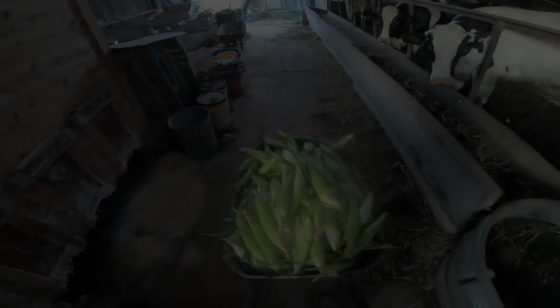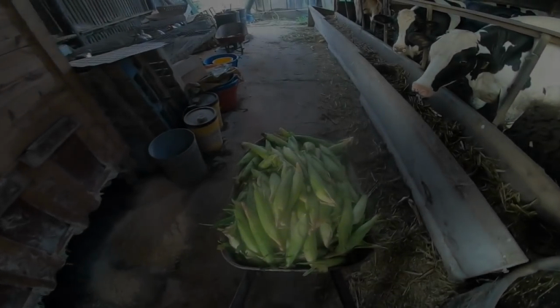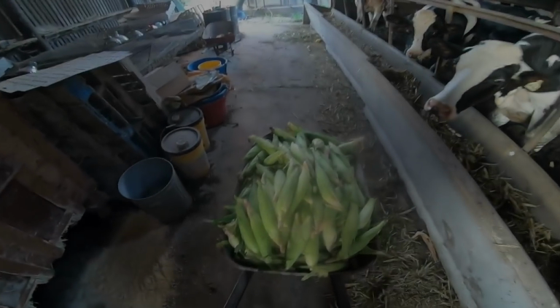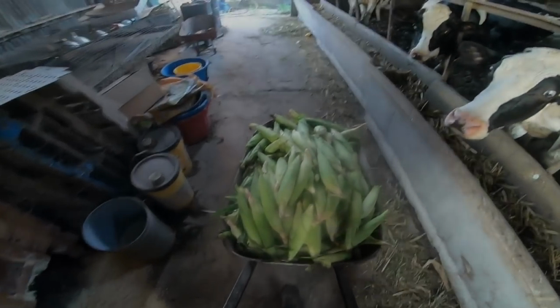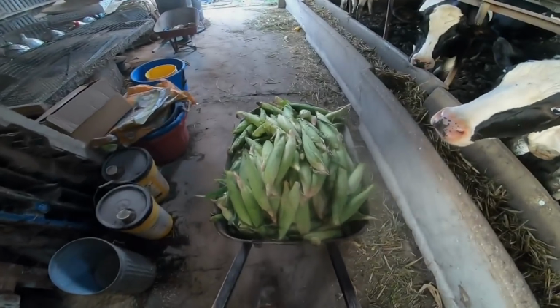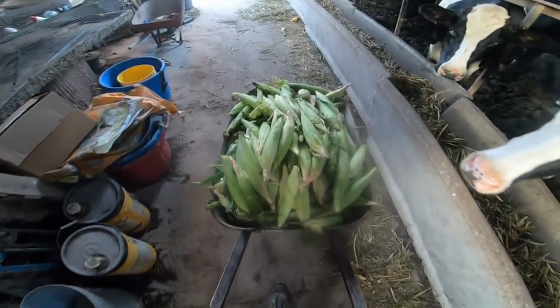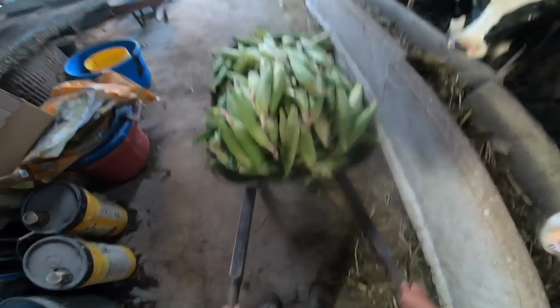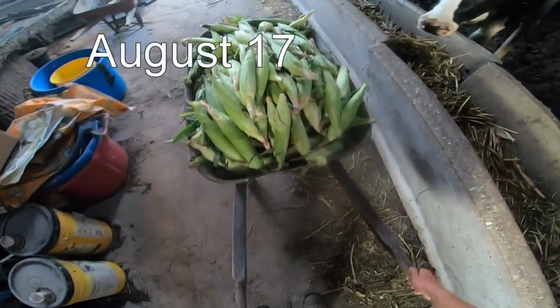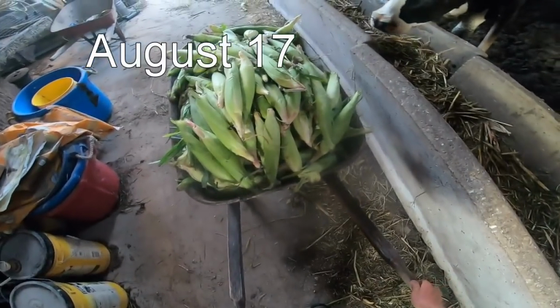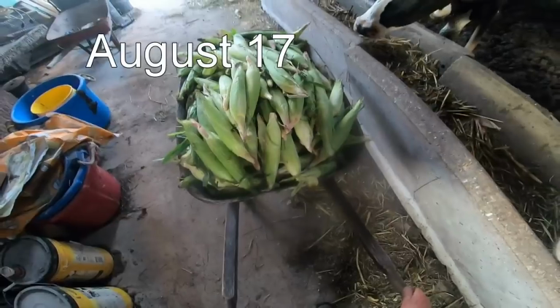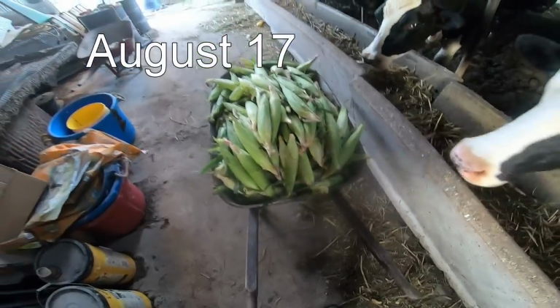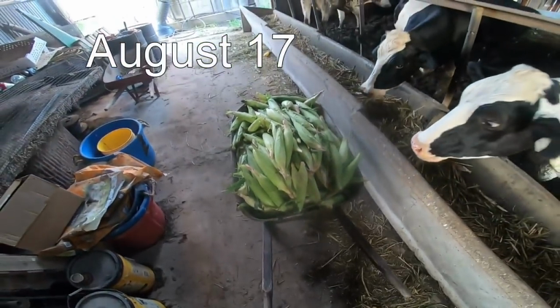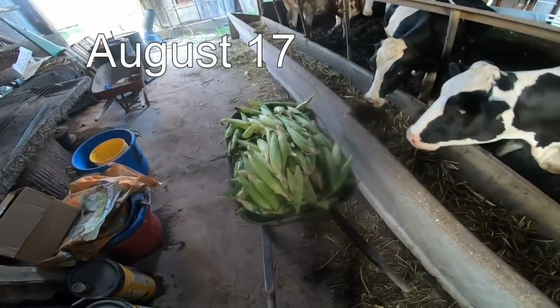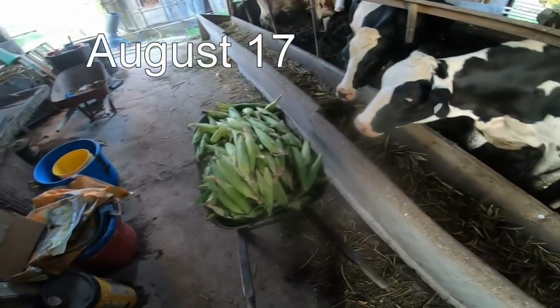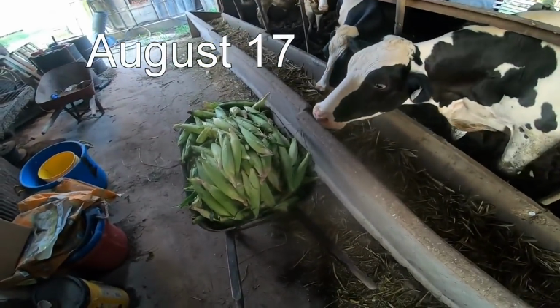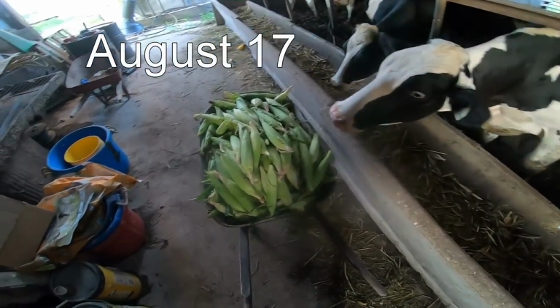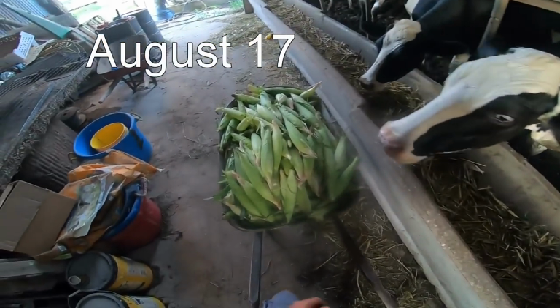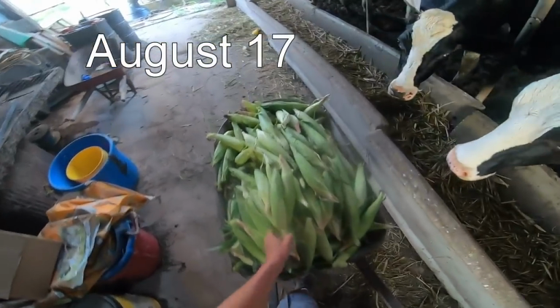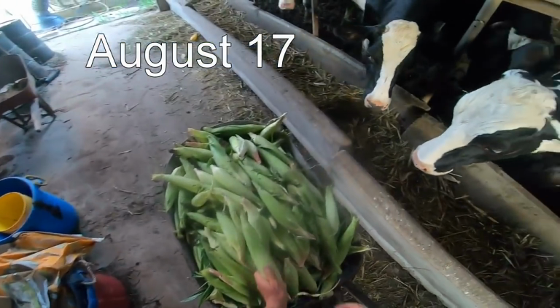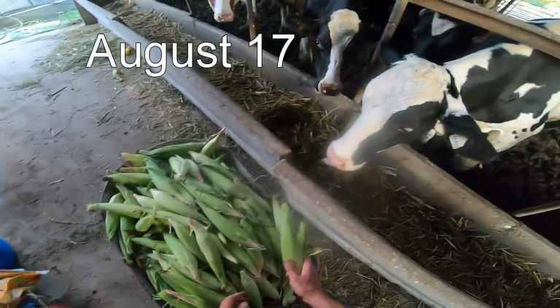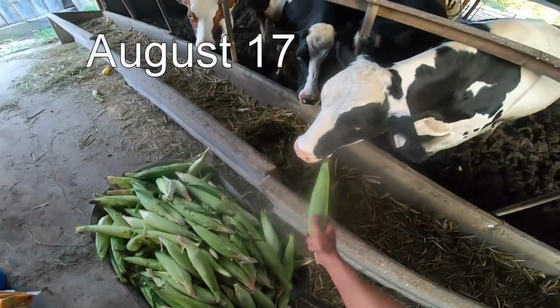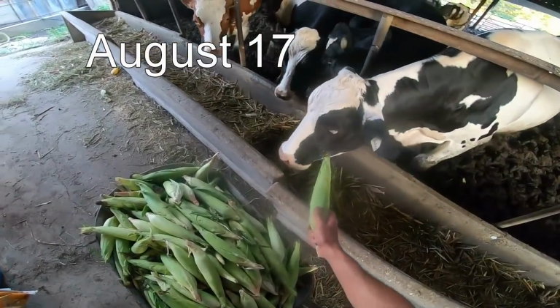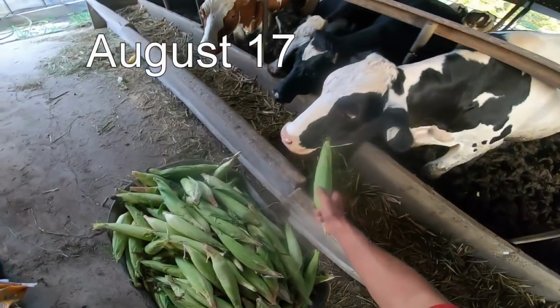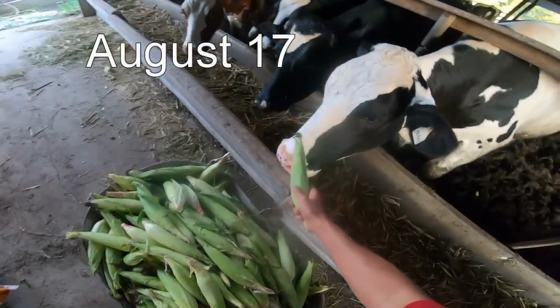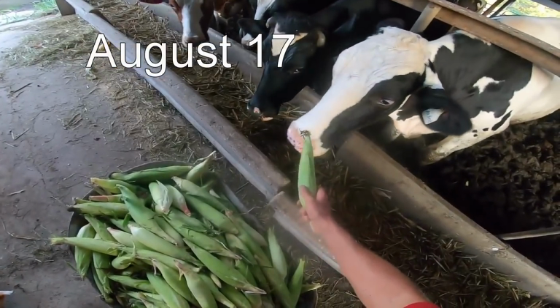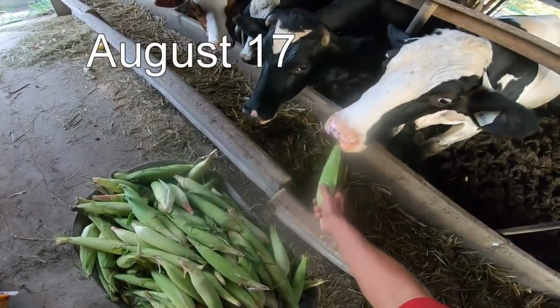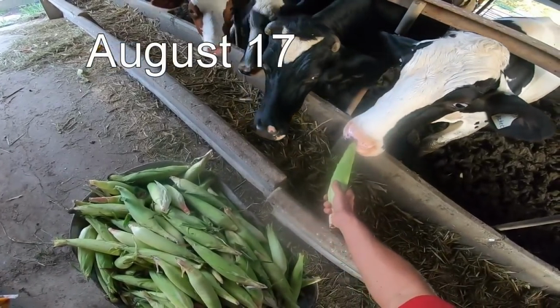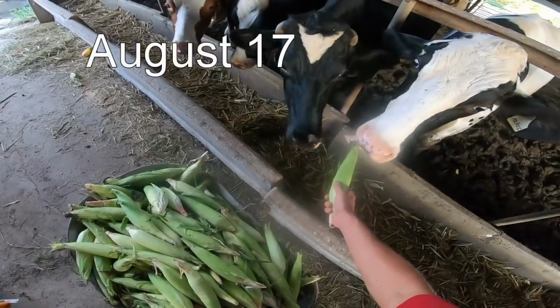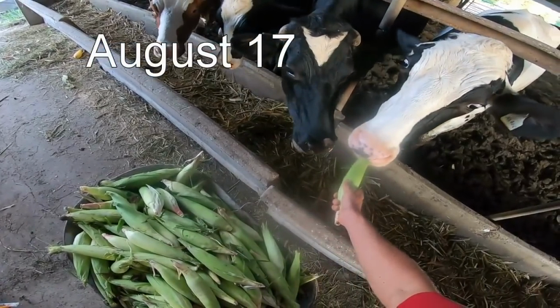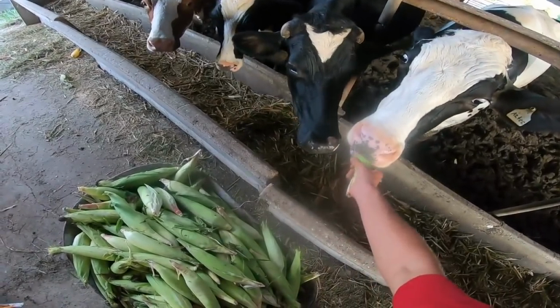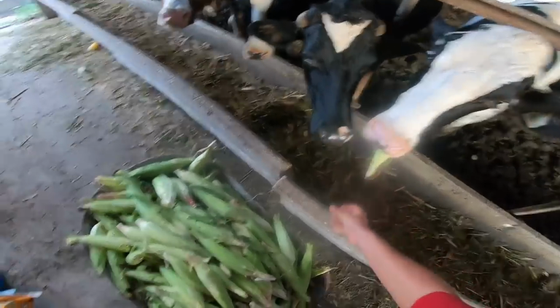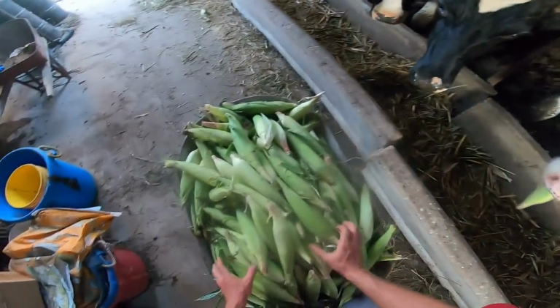Hello, BAME Farm fans. We're back here in the barn. It's a bit of a sad moment, a bit of a happy moment for the steers here. You want to know why that is? Come on. Come on, Aztec. You're going to eat from my hand? Yeah, yum yum.